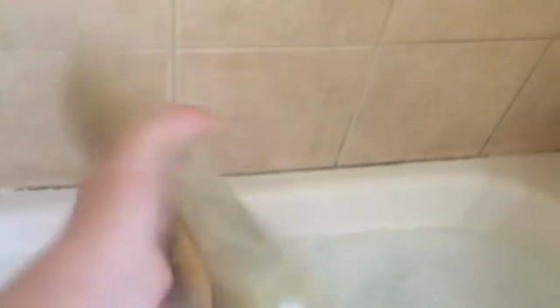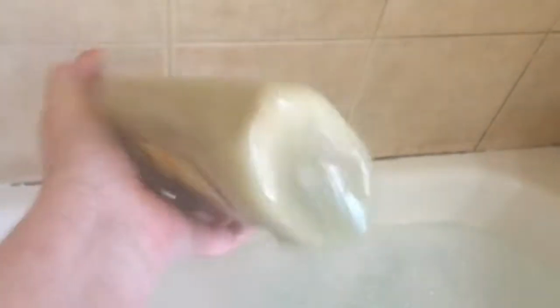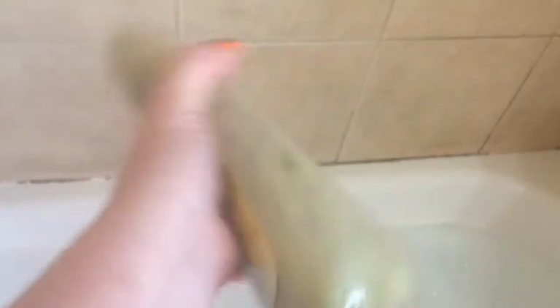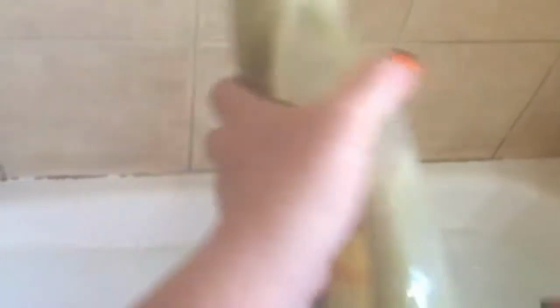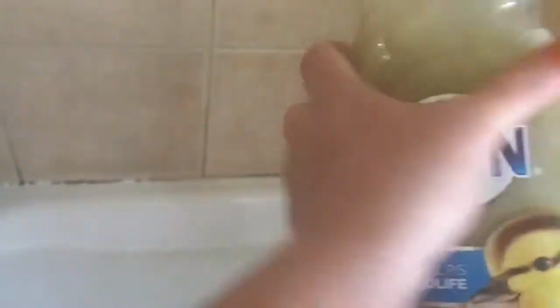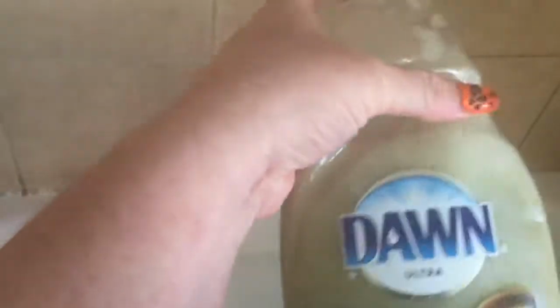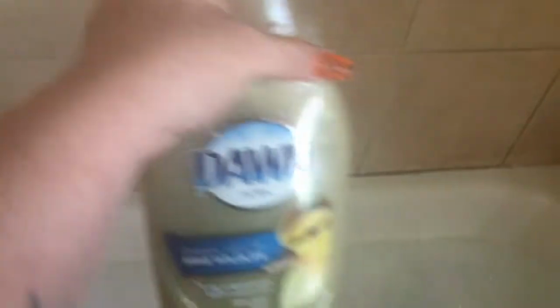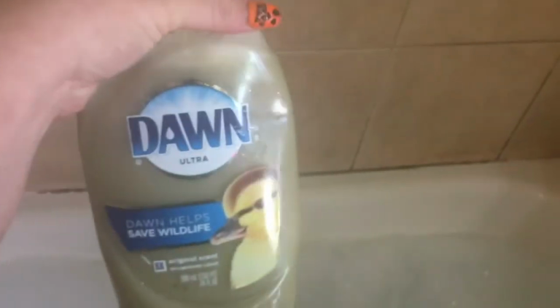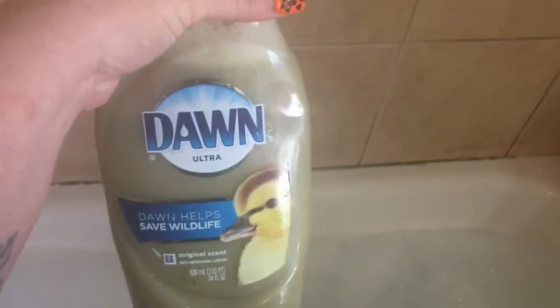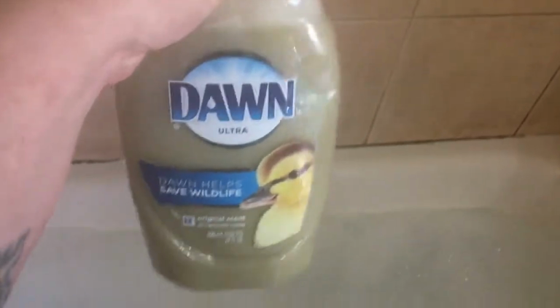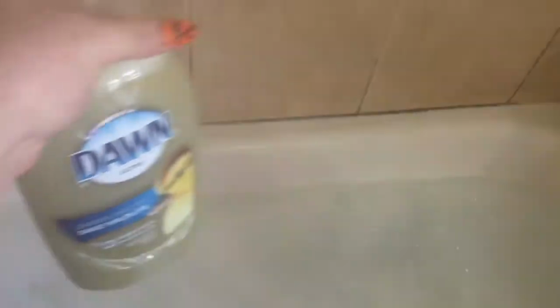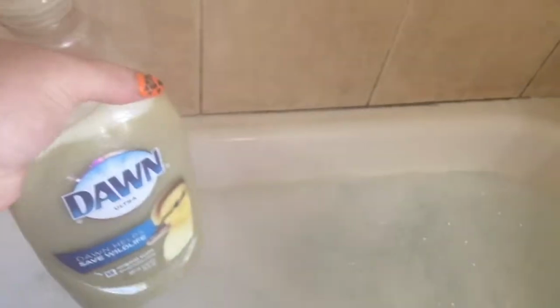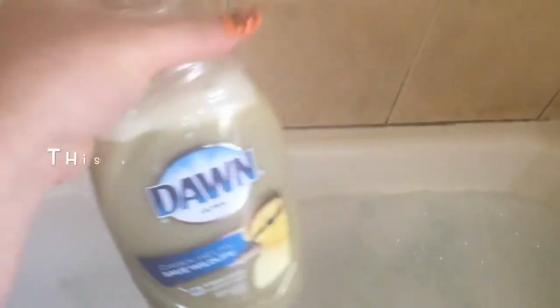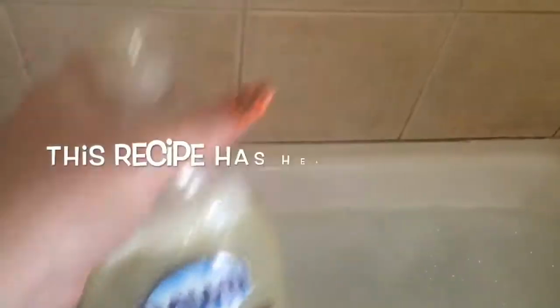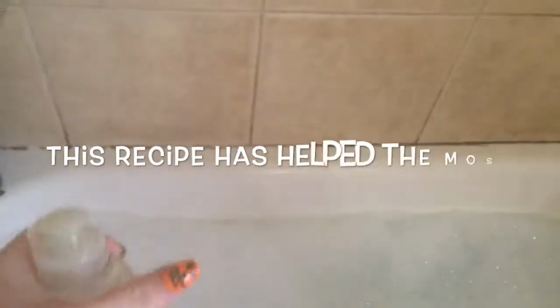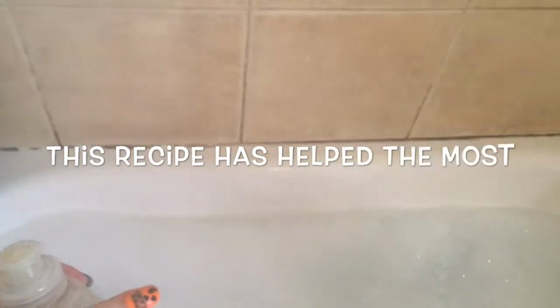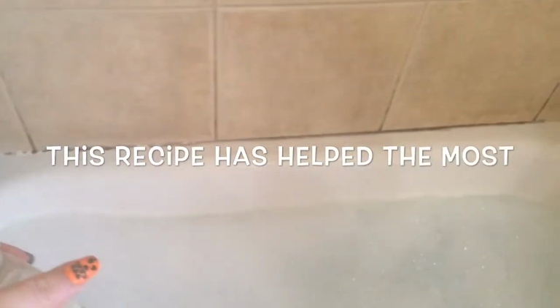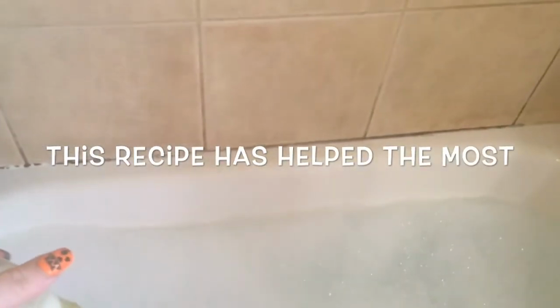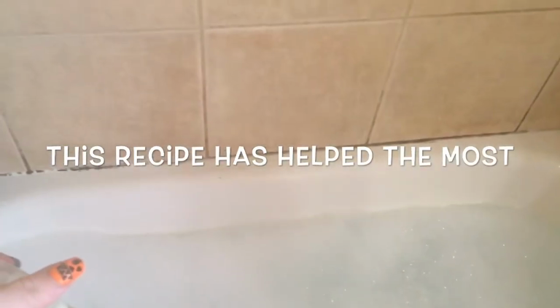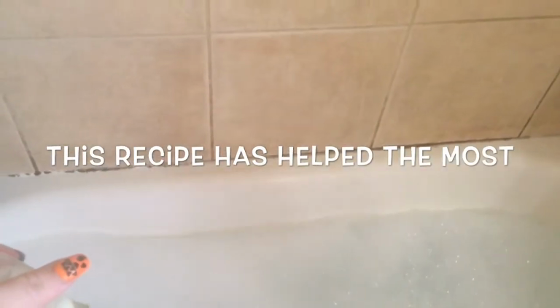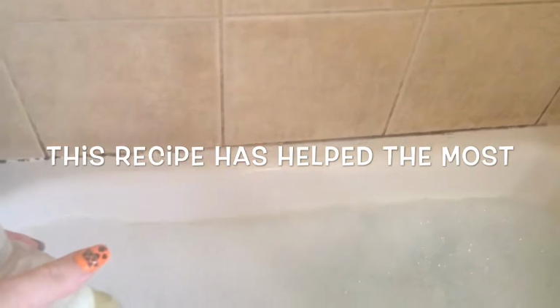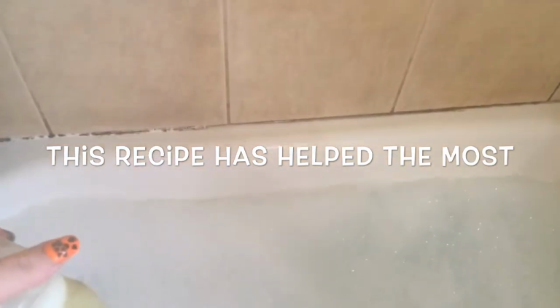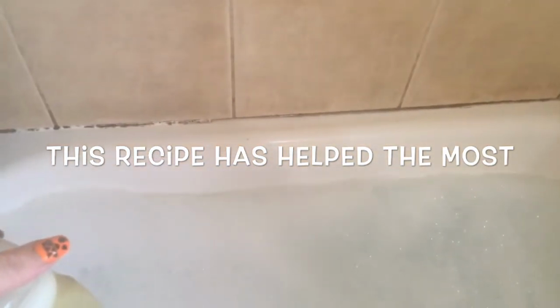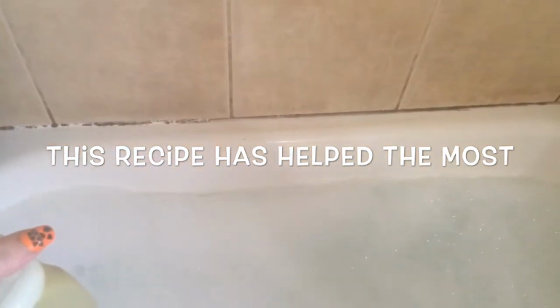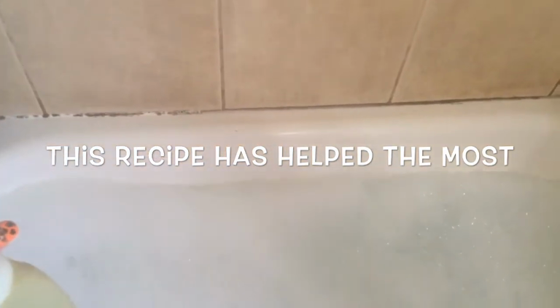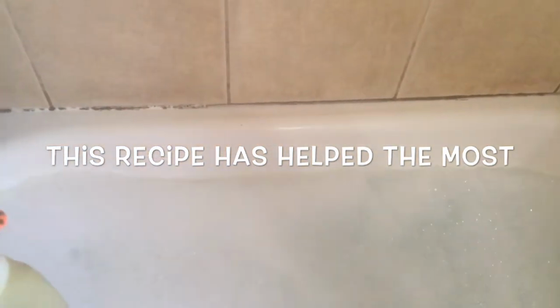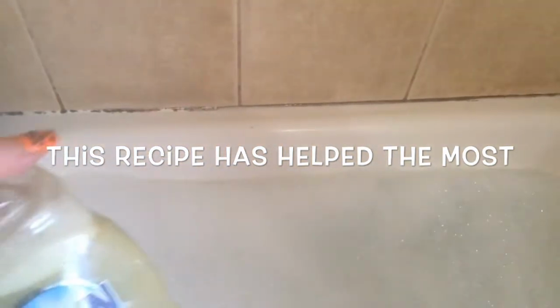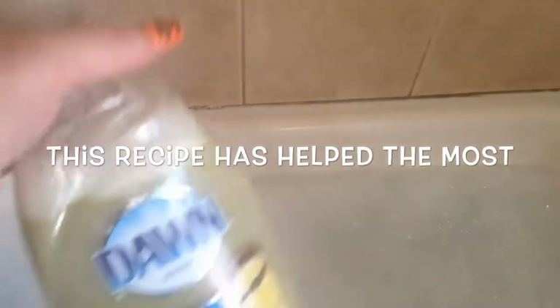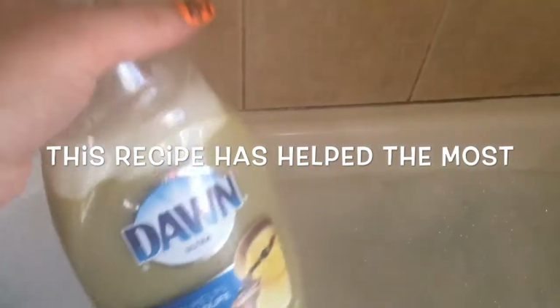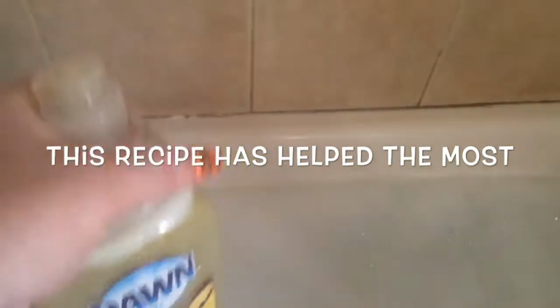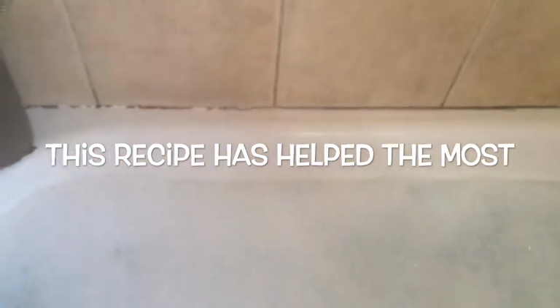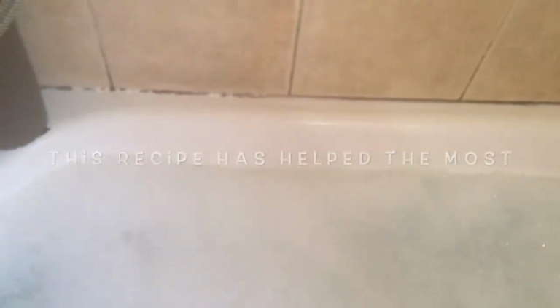Then I shook this up real good, and it's been working wonders for her little tail. She had an allergic reaction and she lost the hair on her tail, and it was swollen. But she's doing really good now.